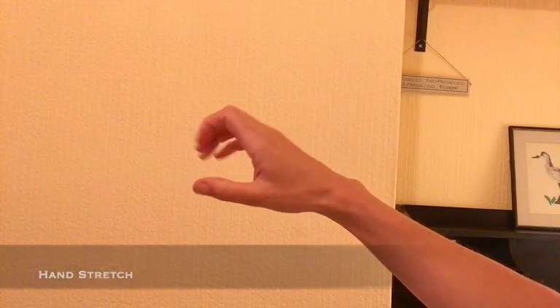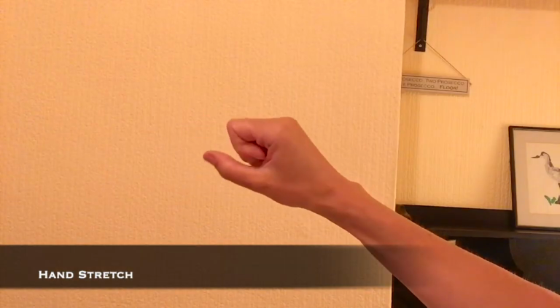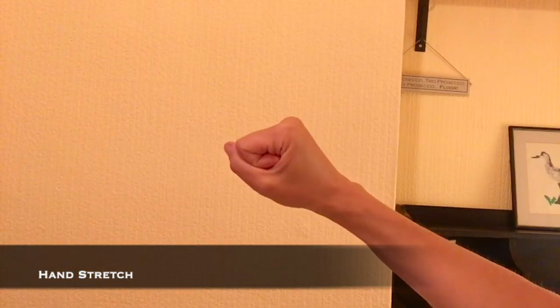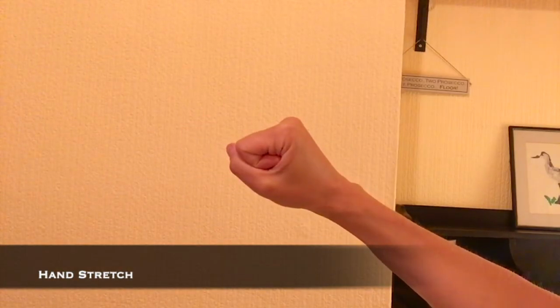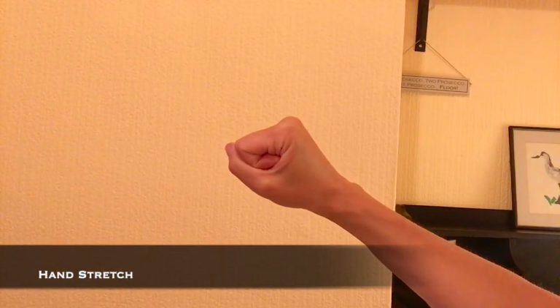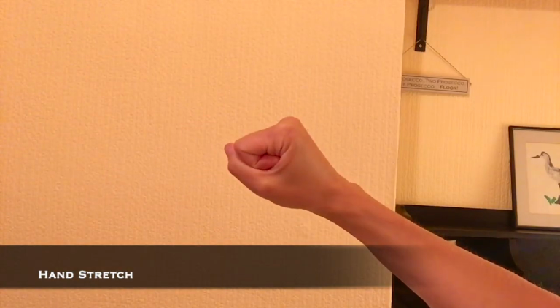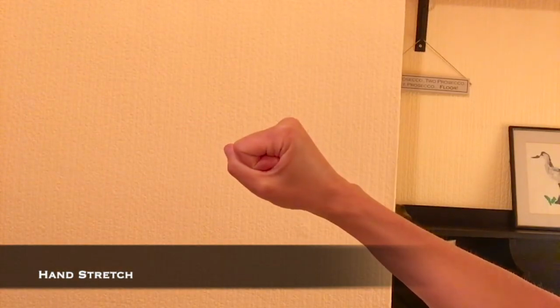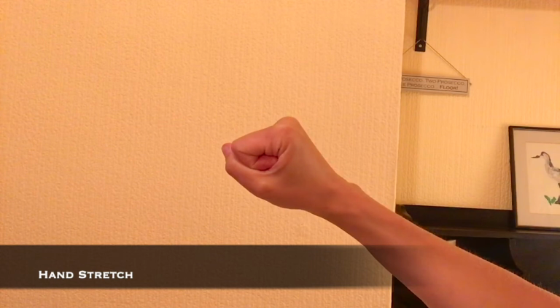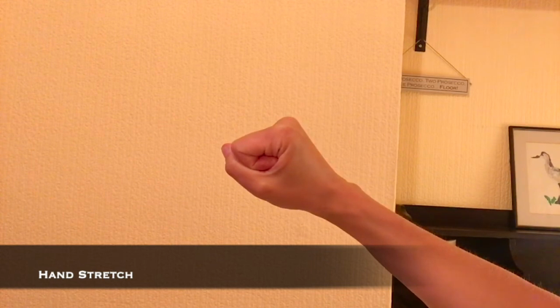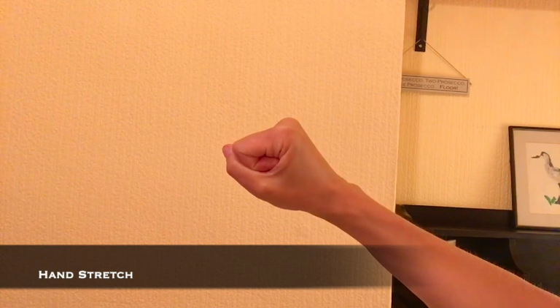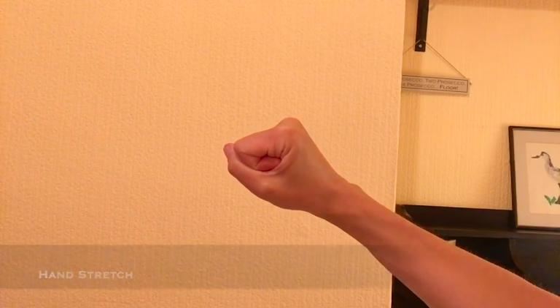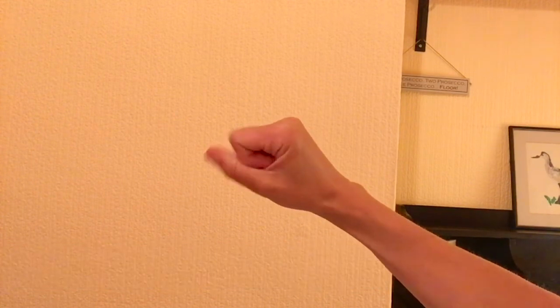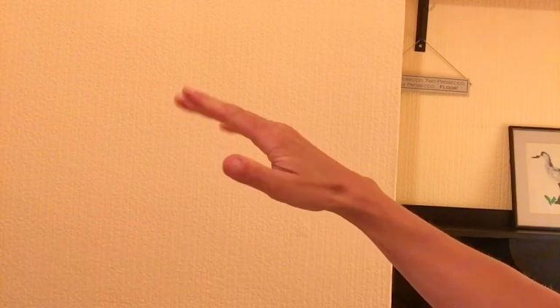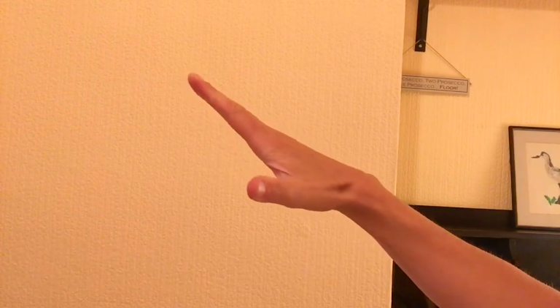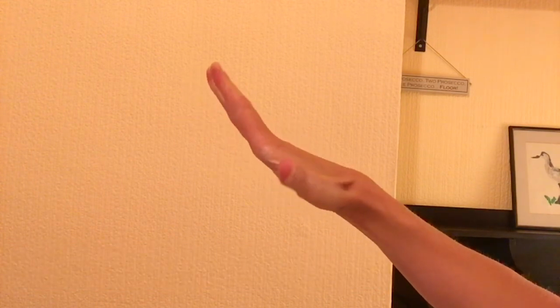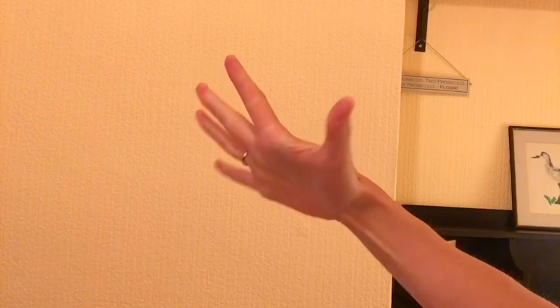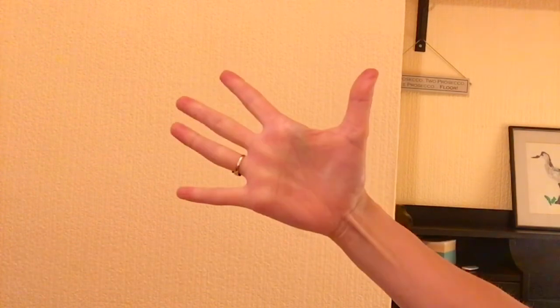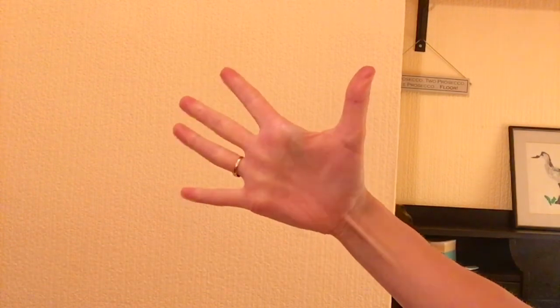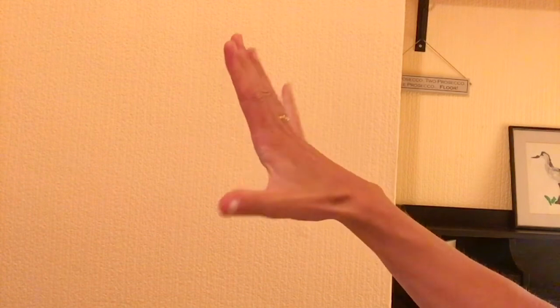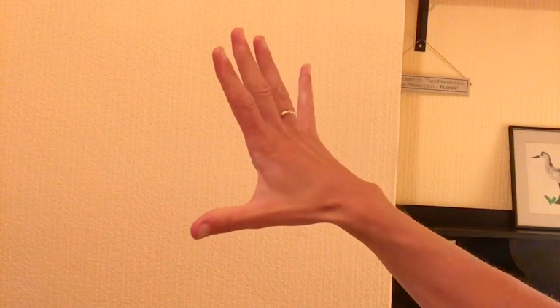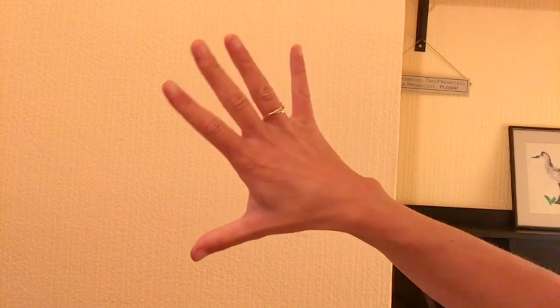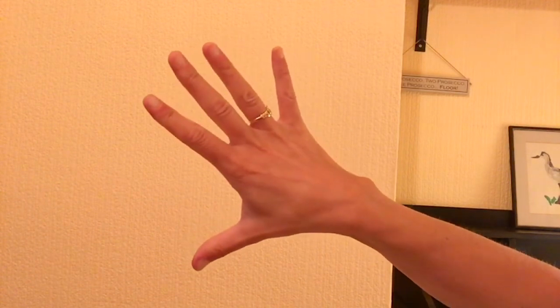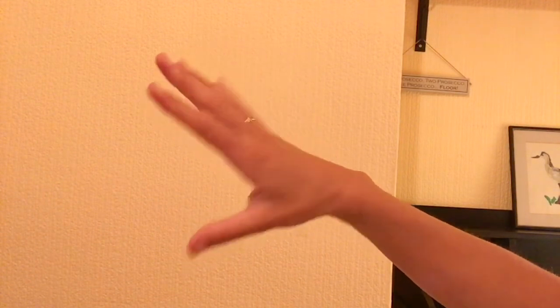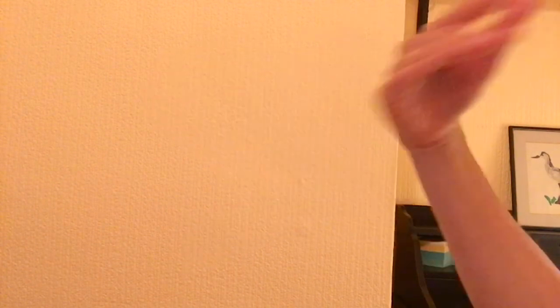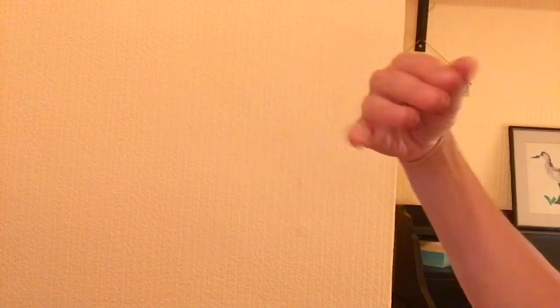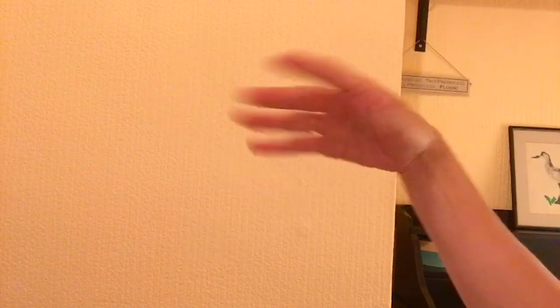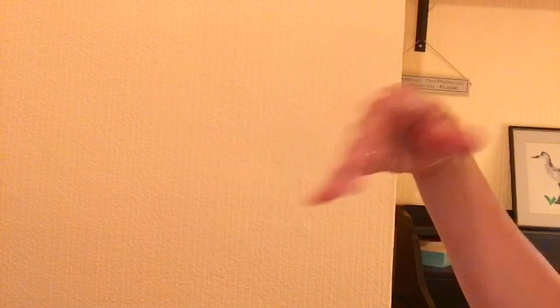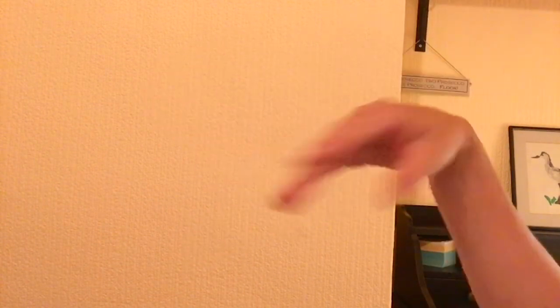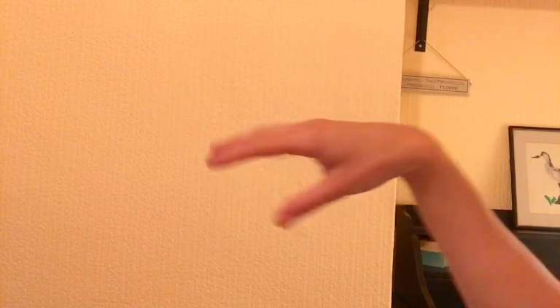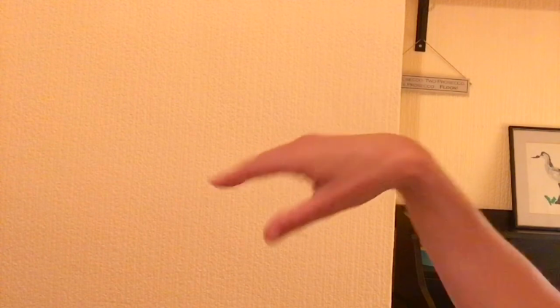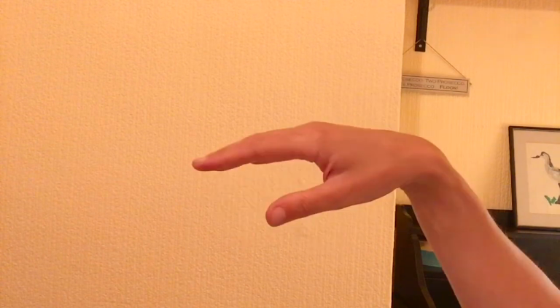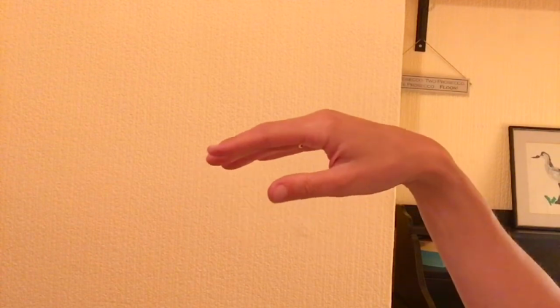Bunch your hand up into a little fist — think Angry Baby — and hold for a few seconds. Then release the fist and stretch your fingers out as wide as possible. Give your hand a good shake and repeat. You can do it two or three times to get things moving.